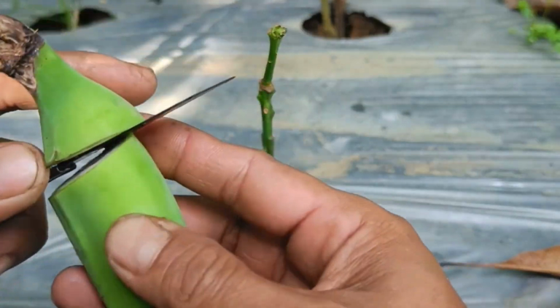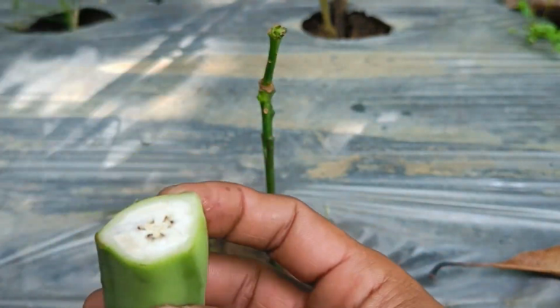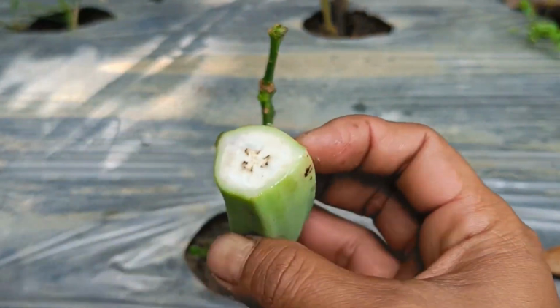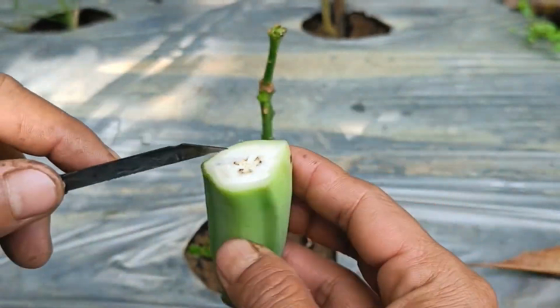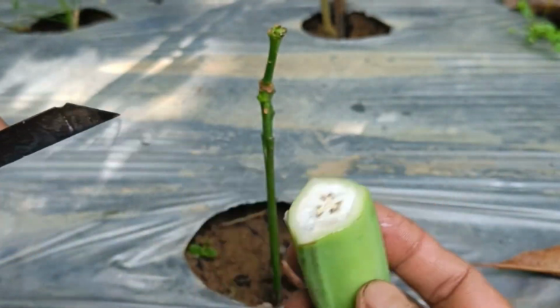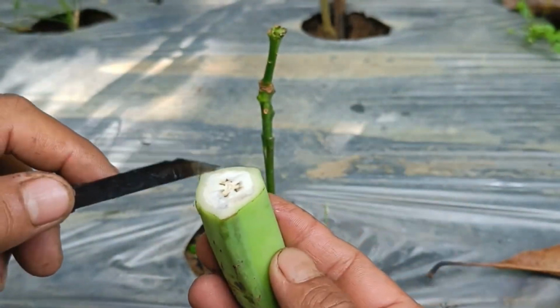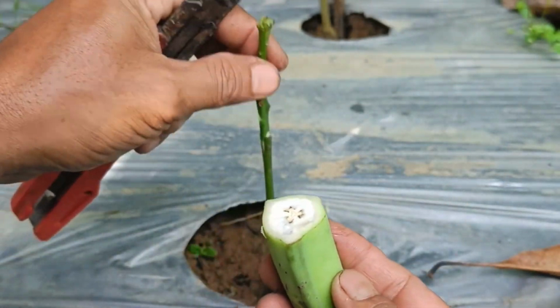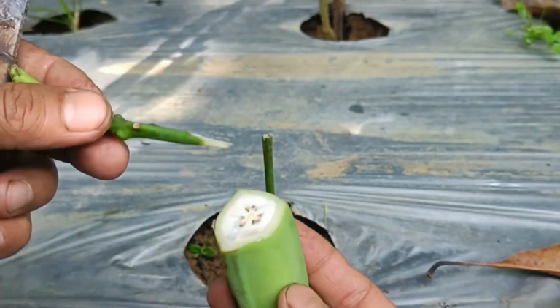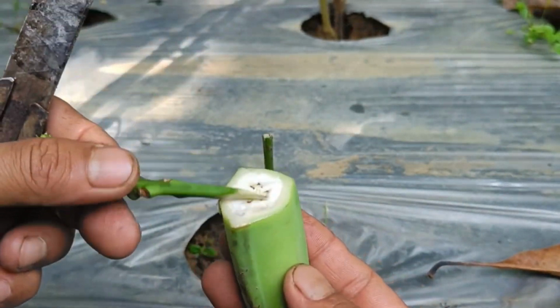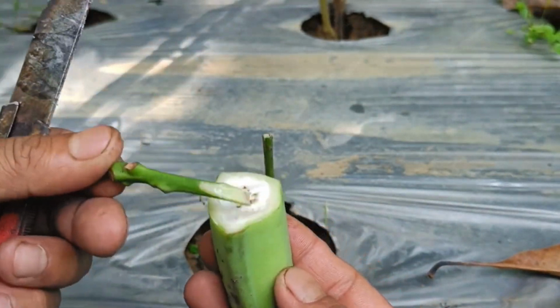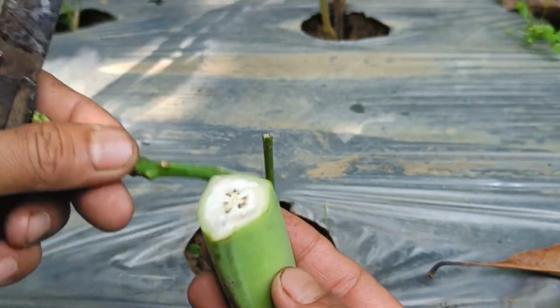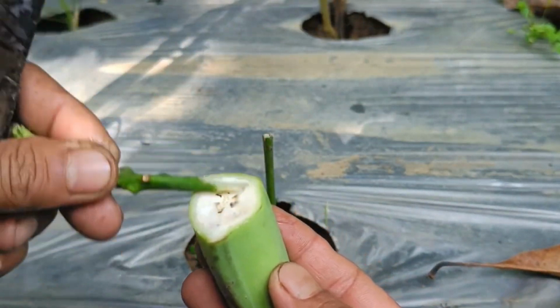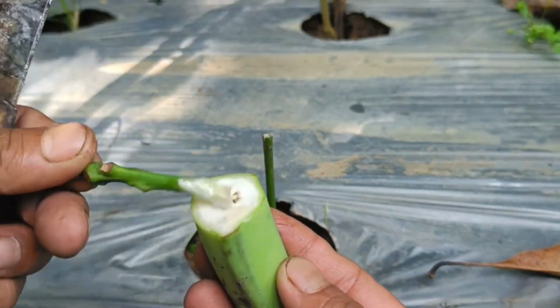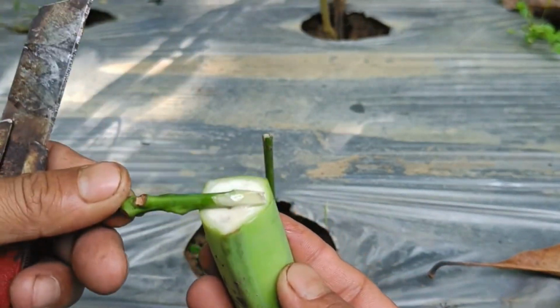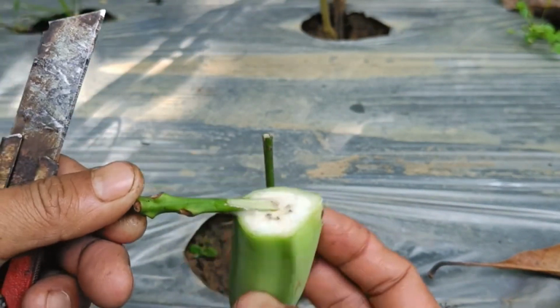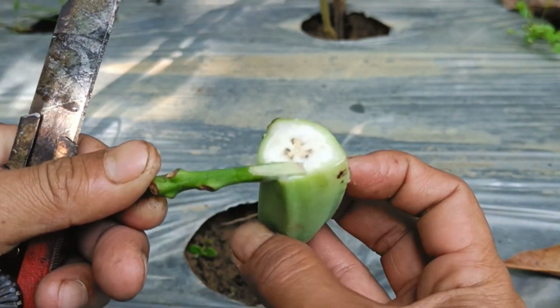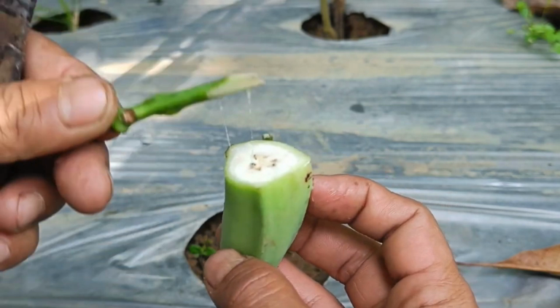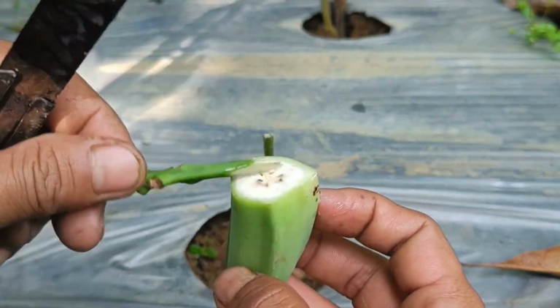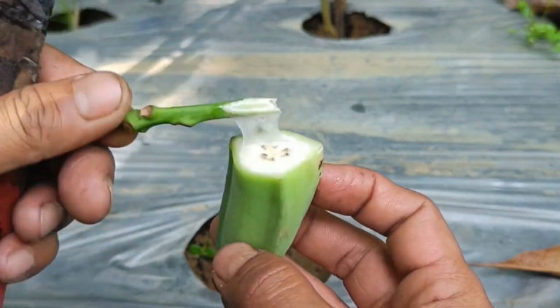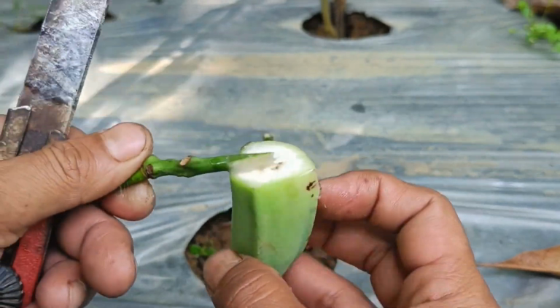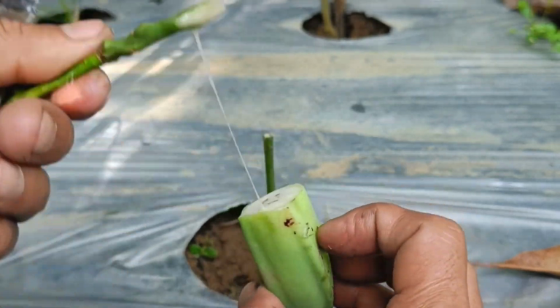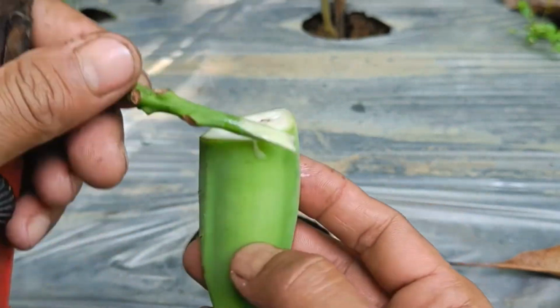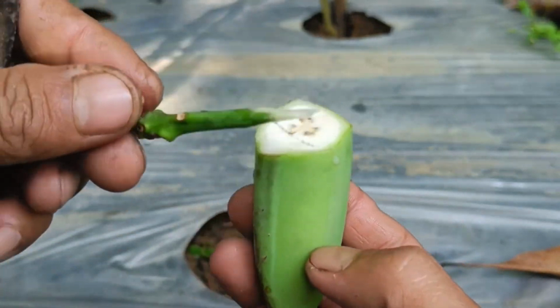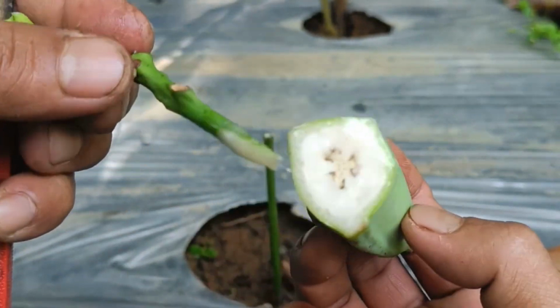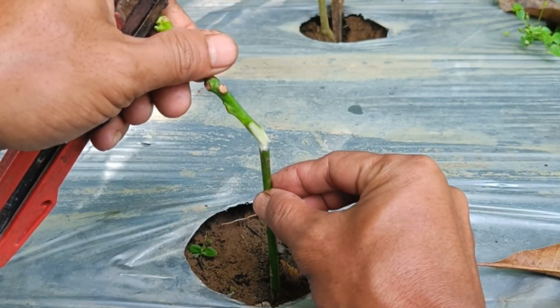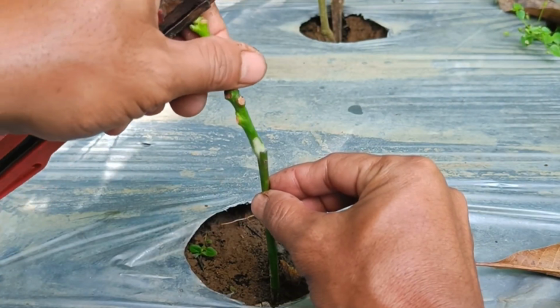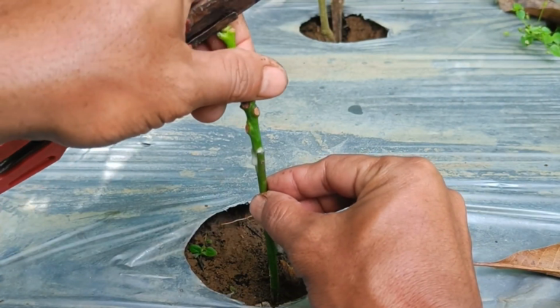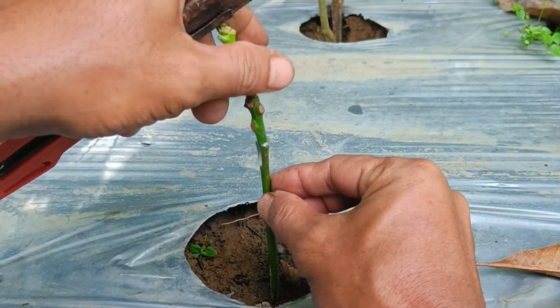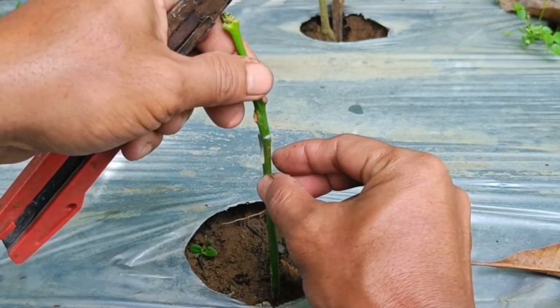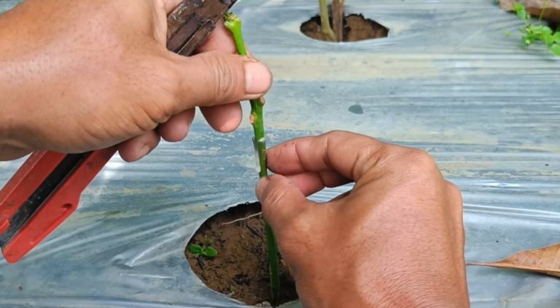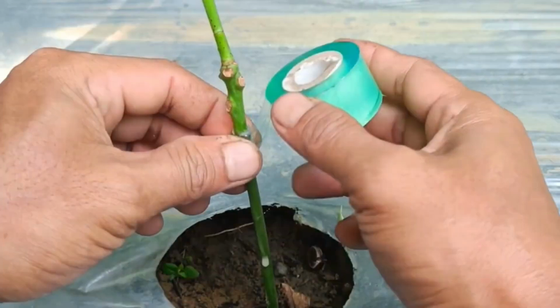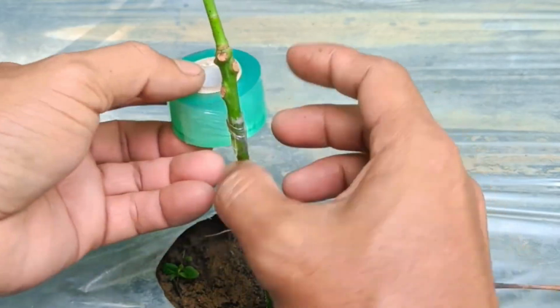Step 3: Join. Insert the scion into the incision on the rootstock, ensuring the cambium — the green layer under the bark — meets. Tie with plastic string and cover to maintain moisture.